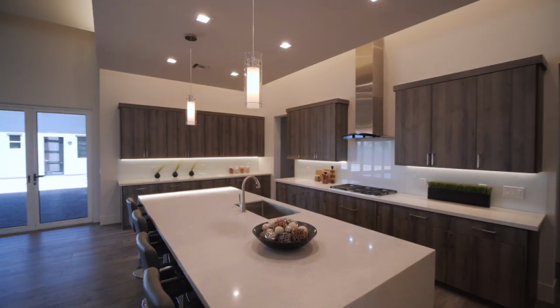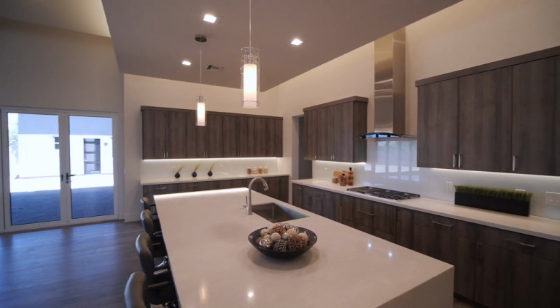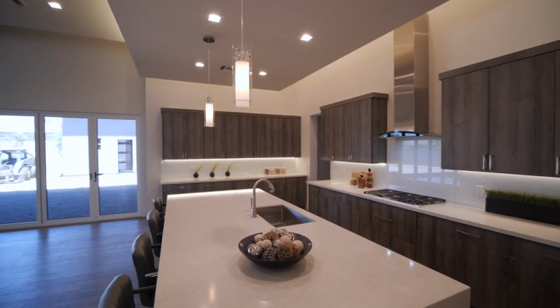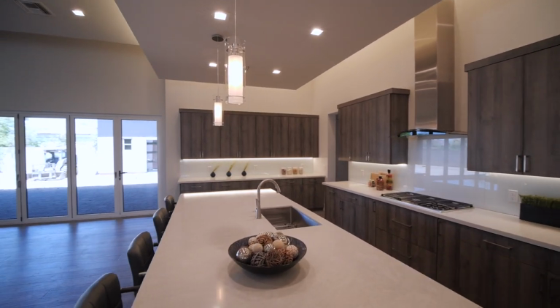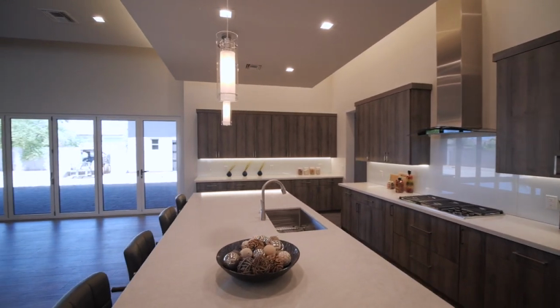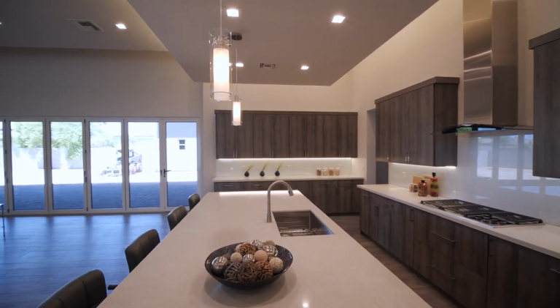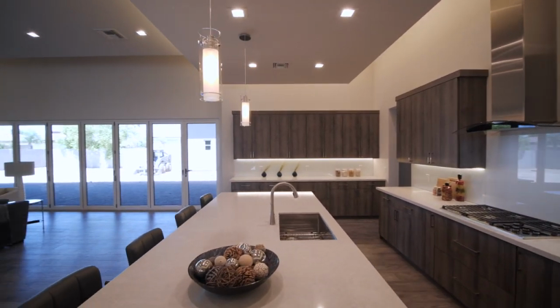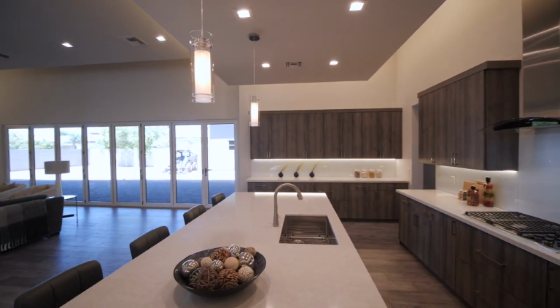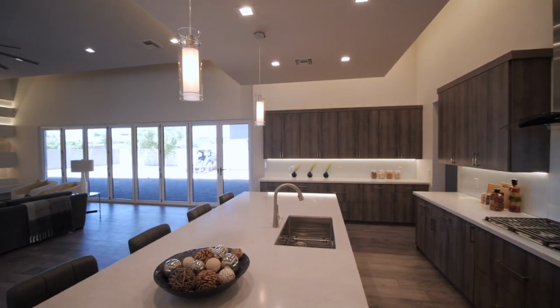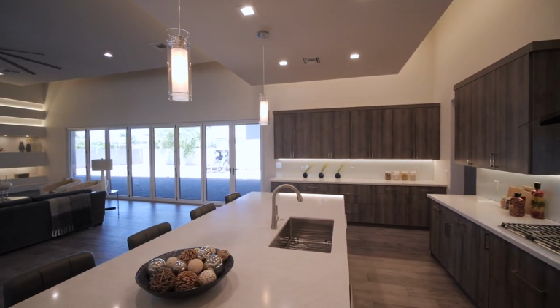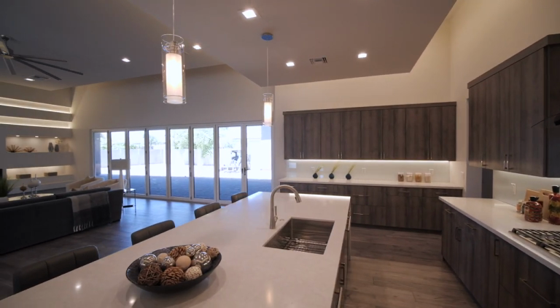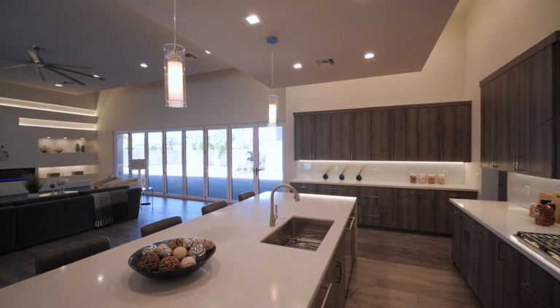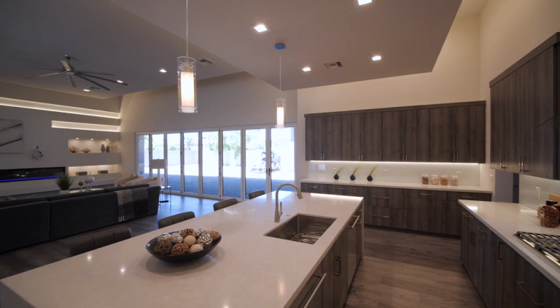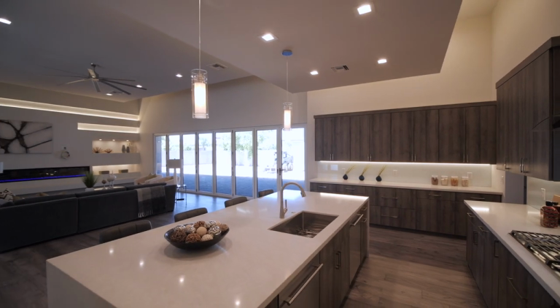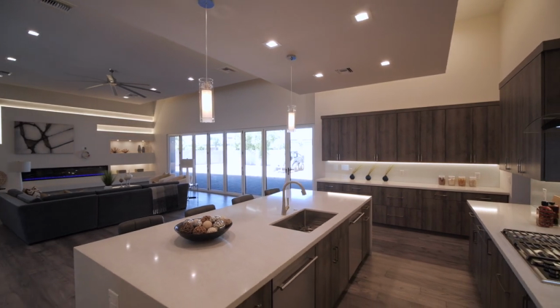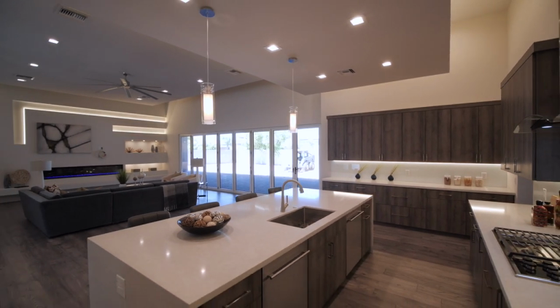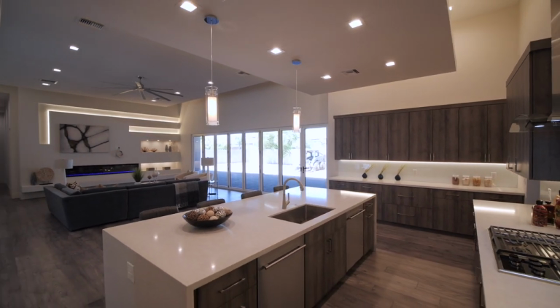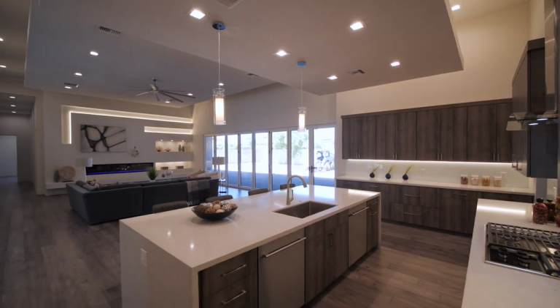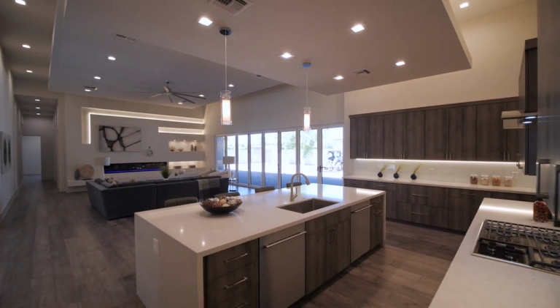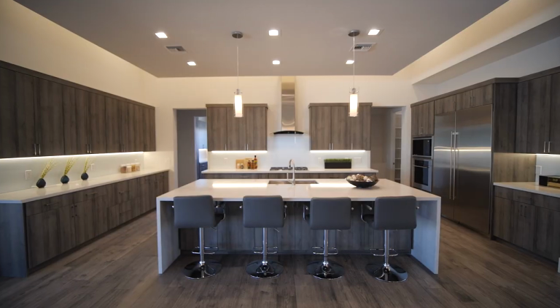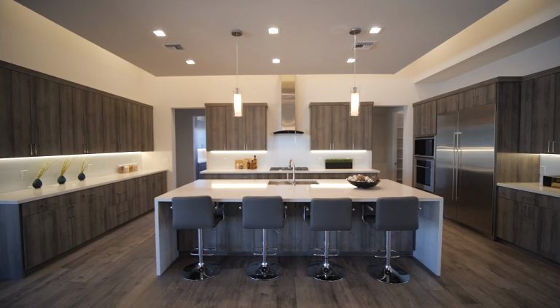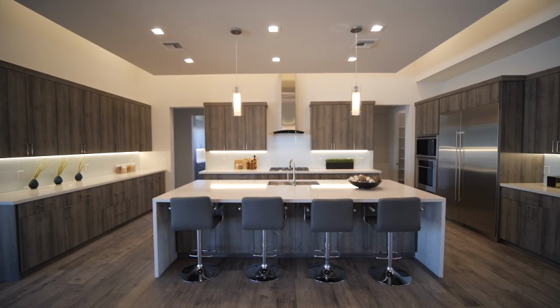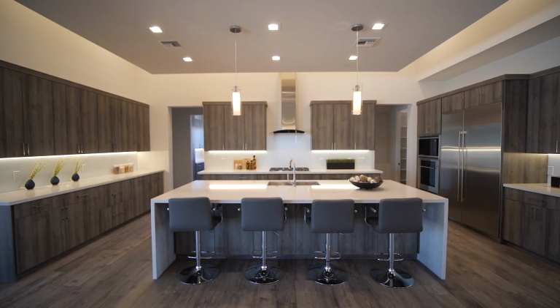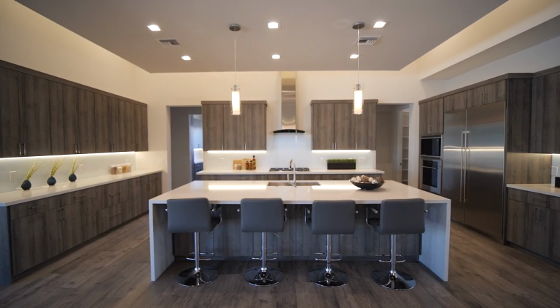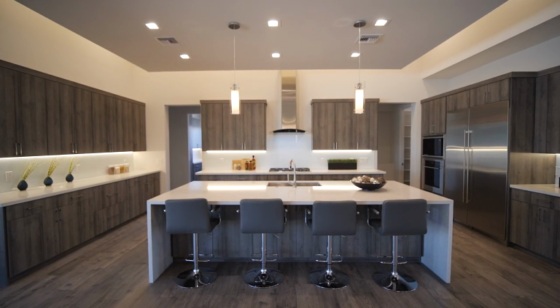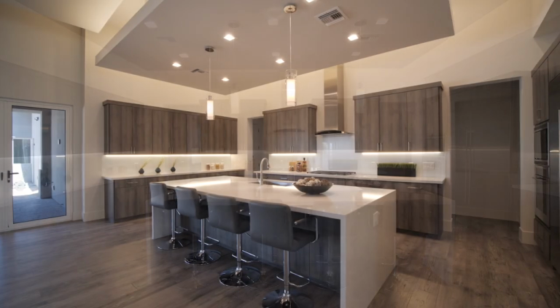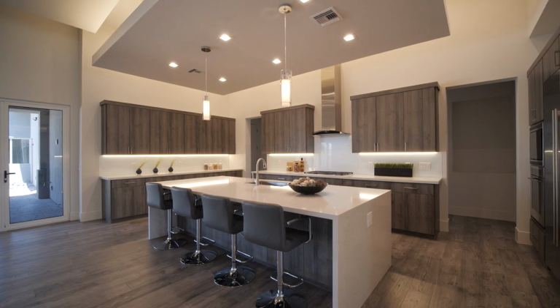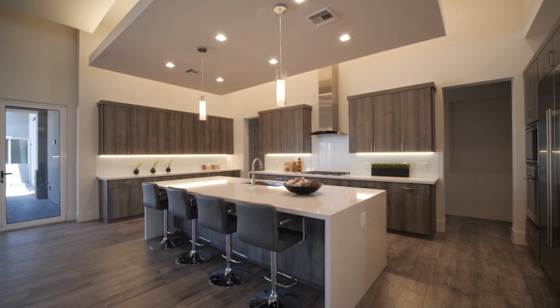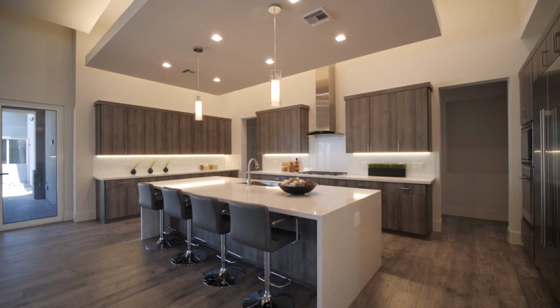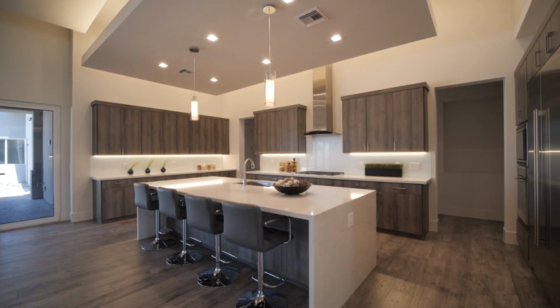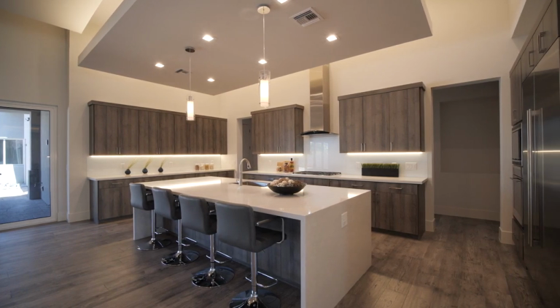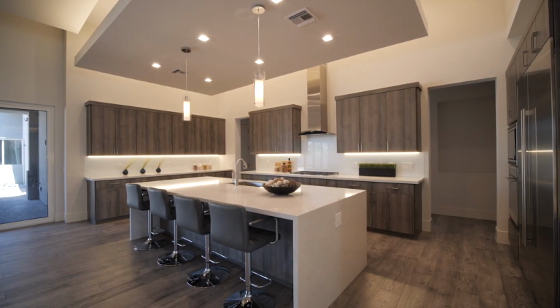The kitchen has Wolf appliances, gas cooktop, Sub-Zero refrigerators, two dishwashers, stainless steel appliances, and a waterfall island with eating bar.